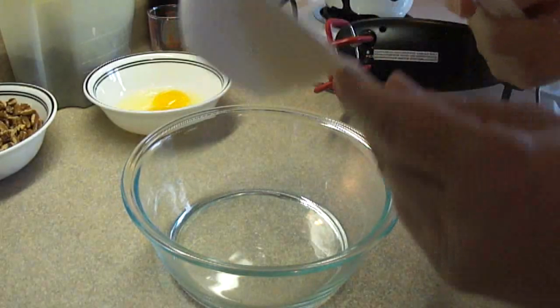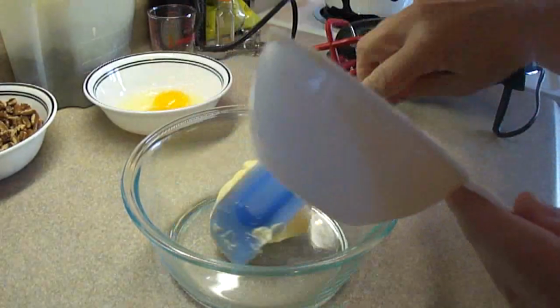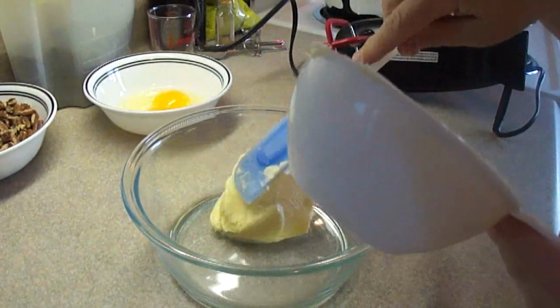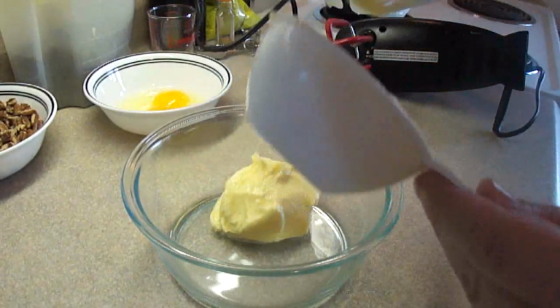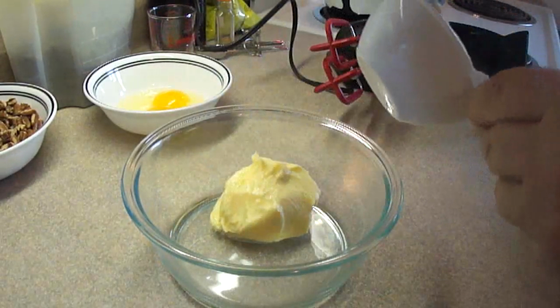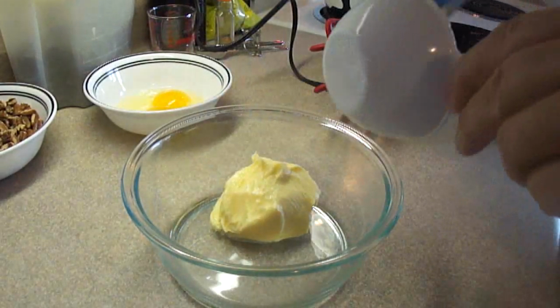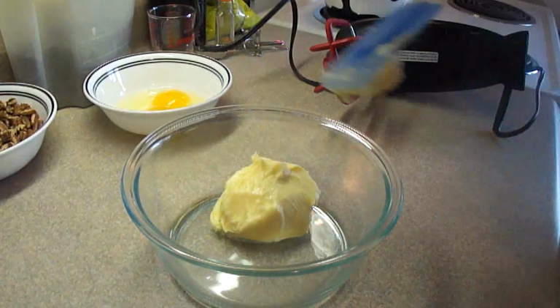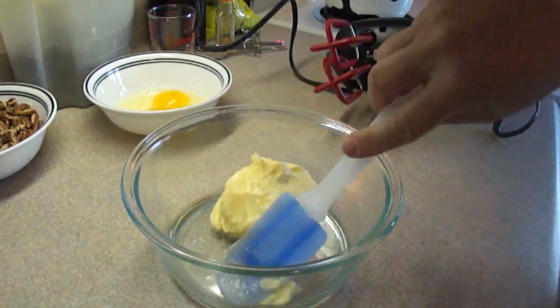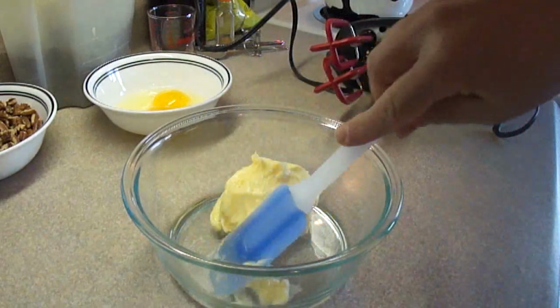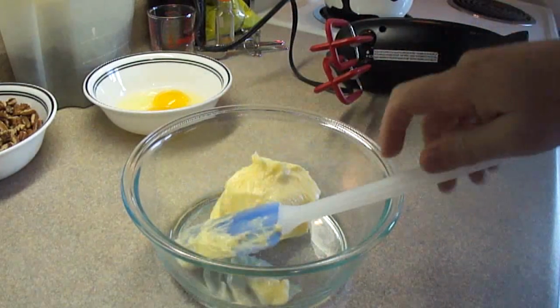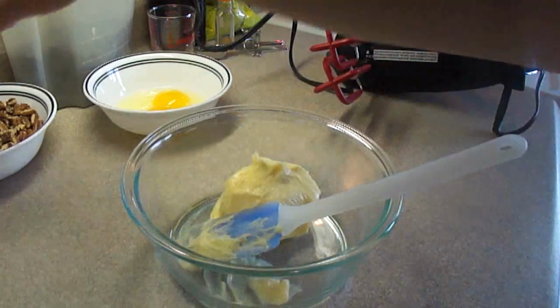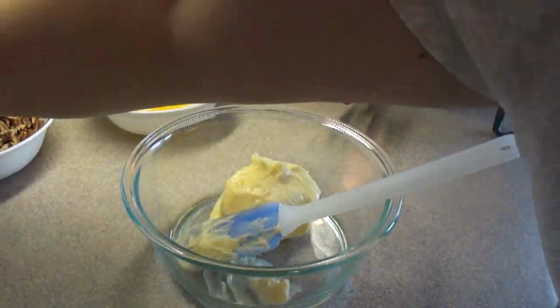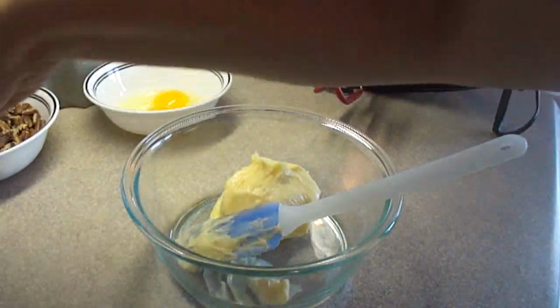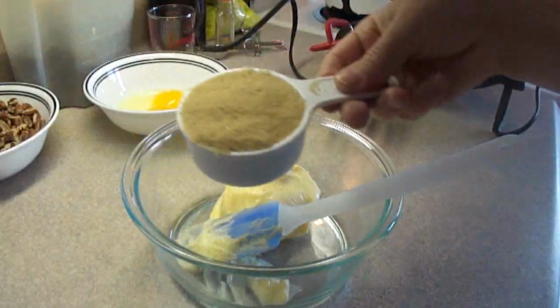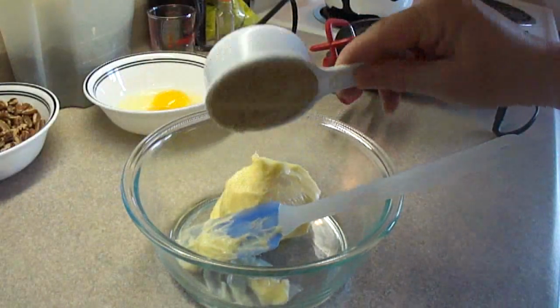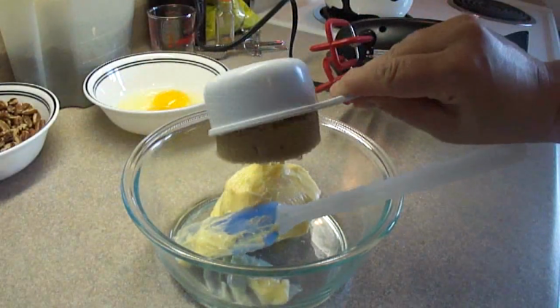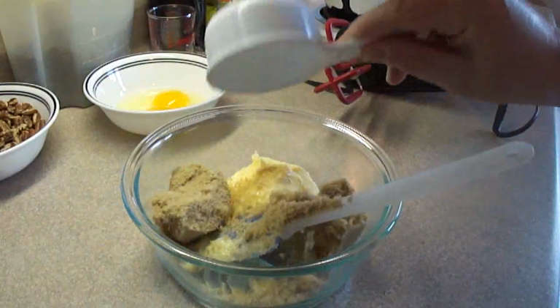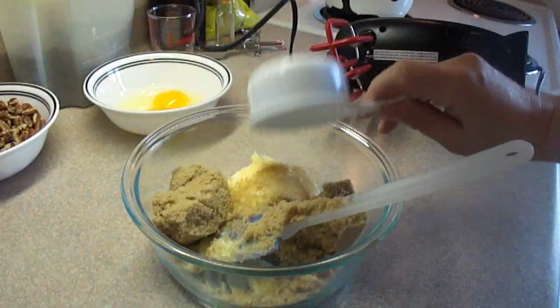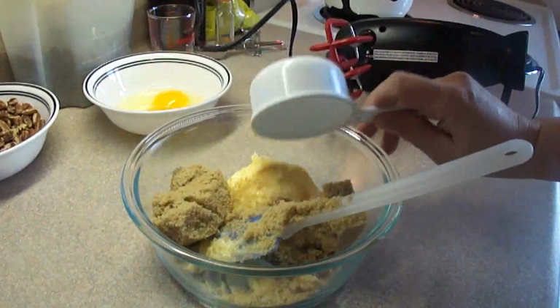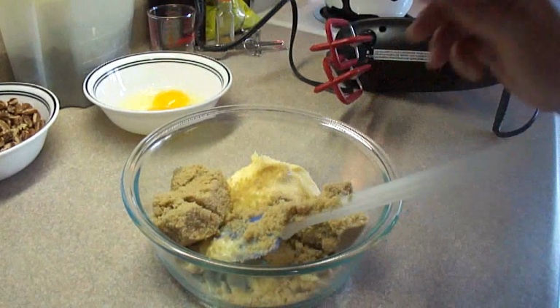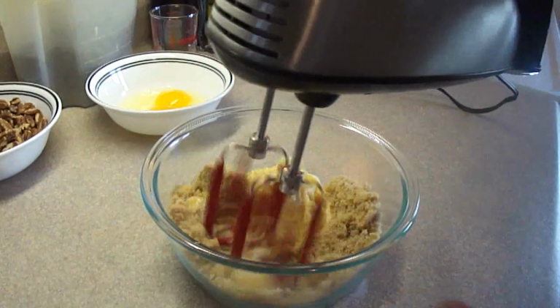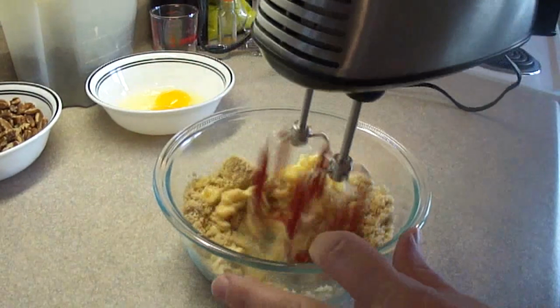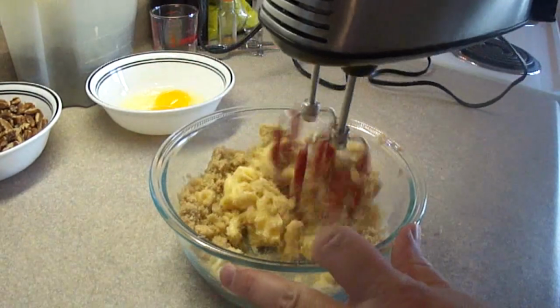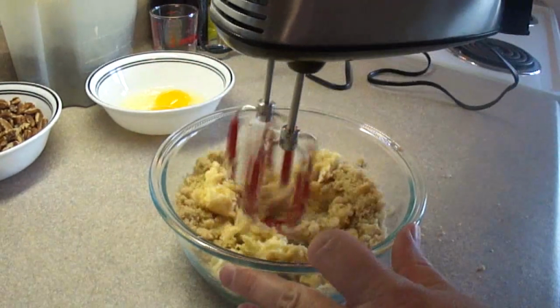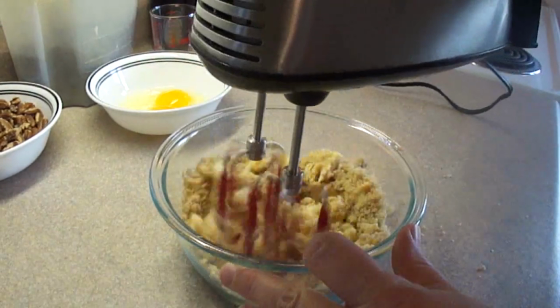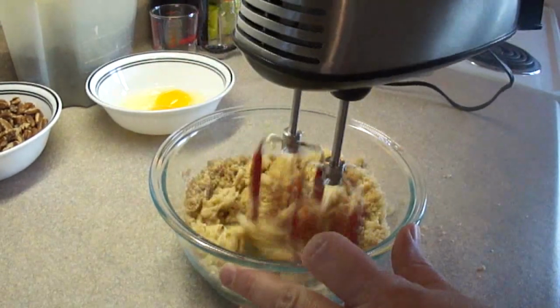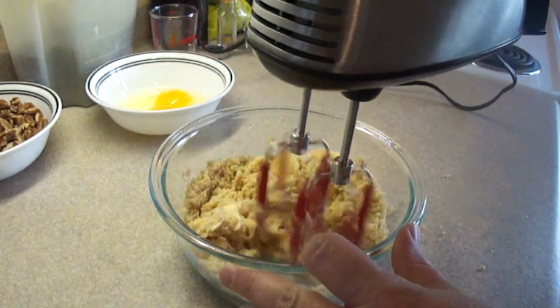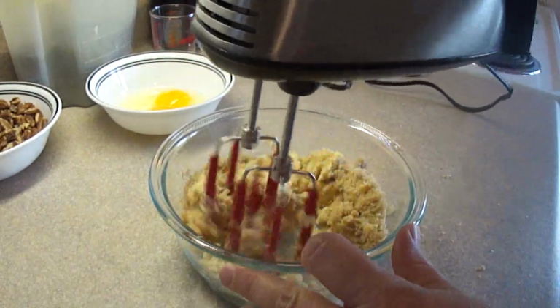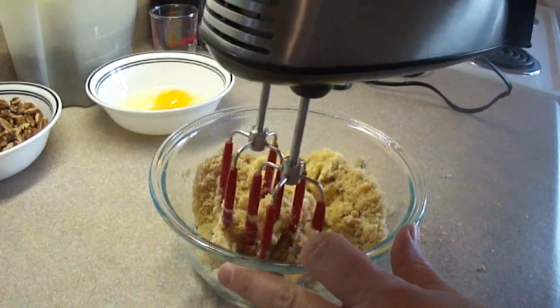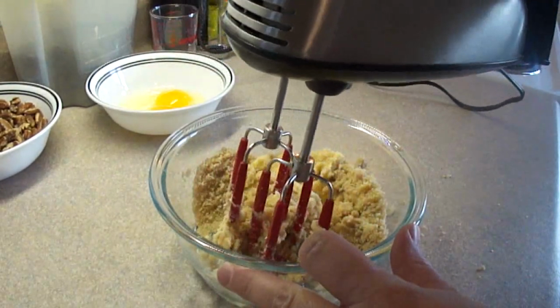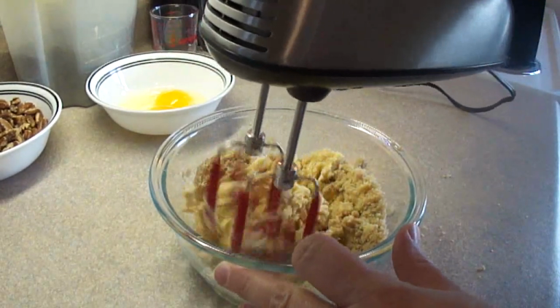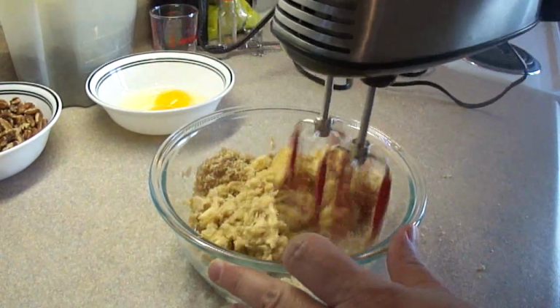In another mixing bowl, add ½ cup of butter or margarine that's been softened and ½ cup of firmly packed brown sugar. Then cream those together until nice and smooth — I probably should have used a bigger bowl.